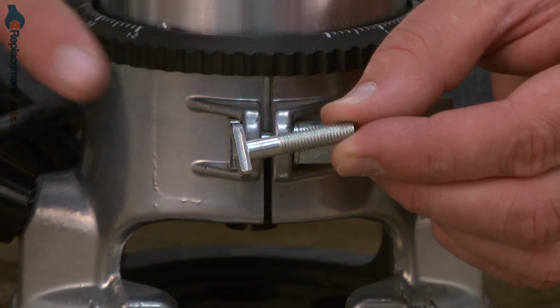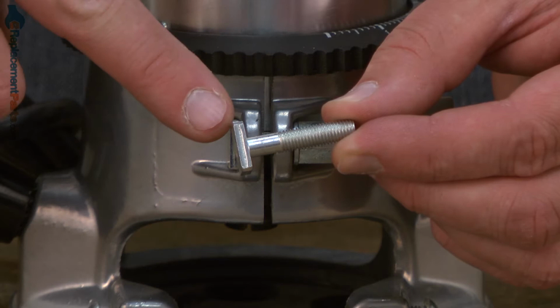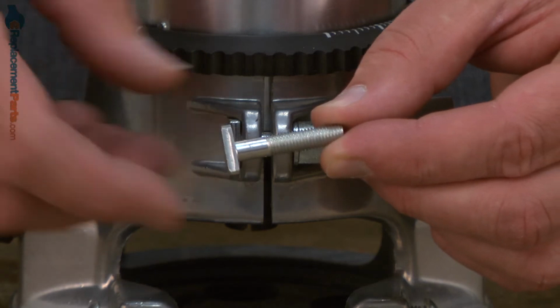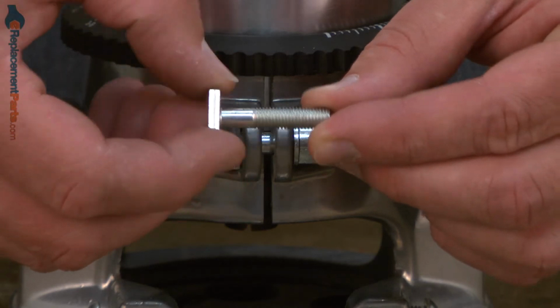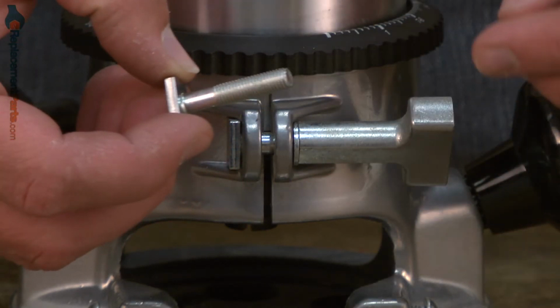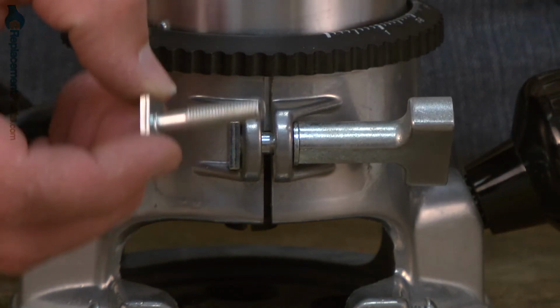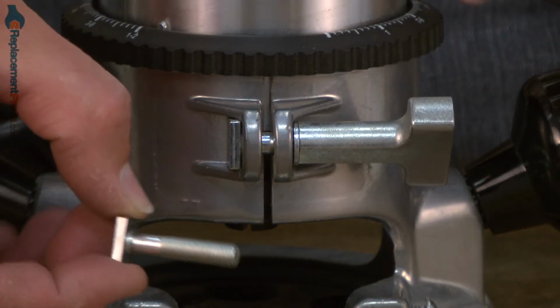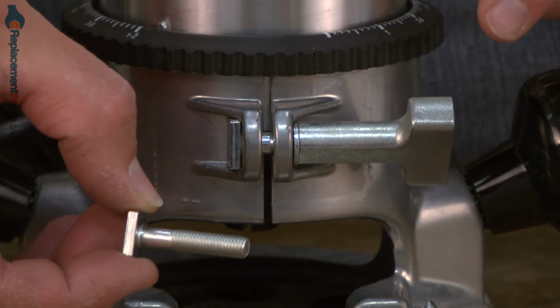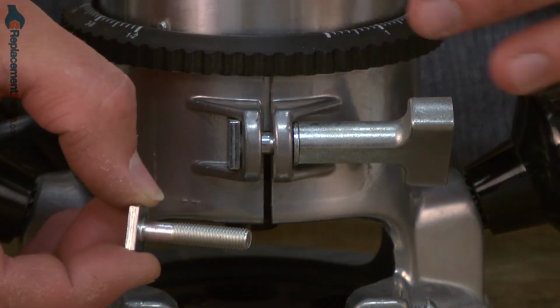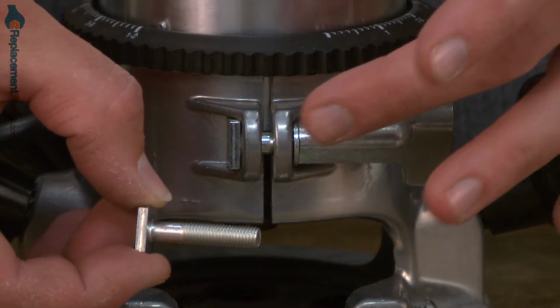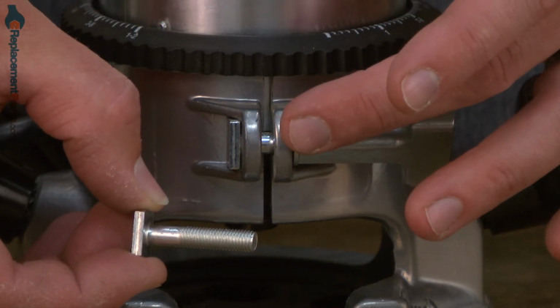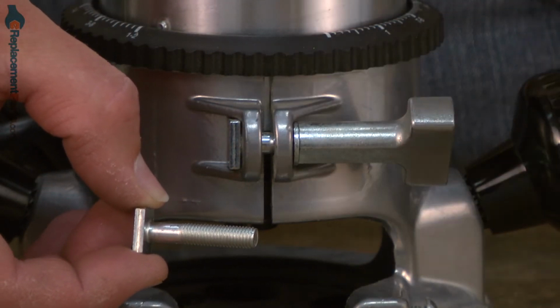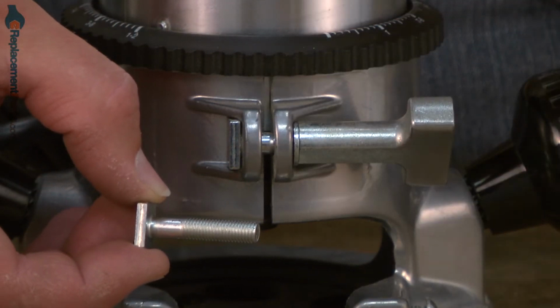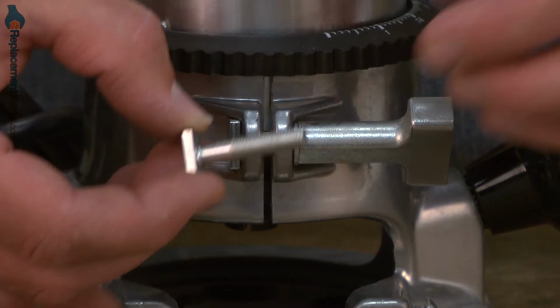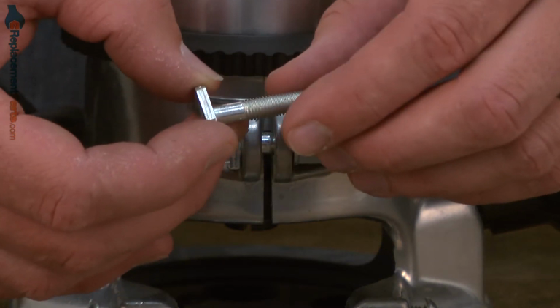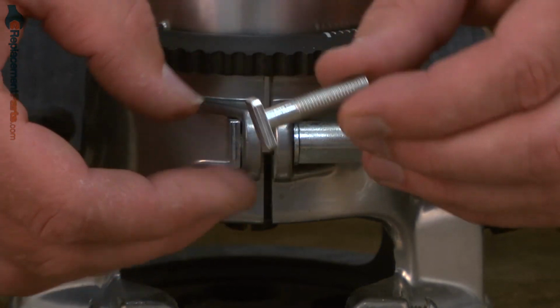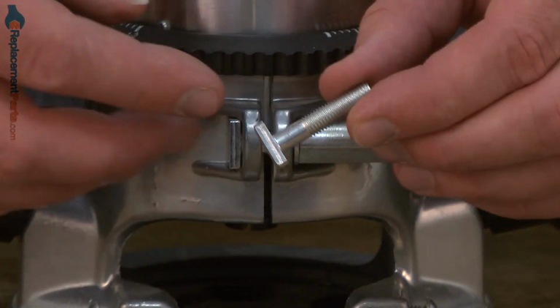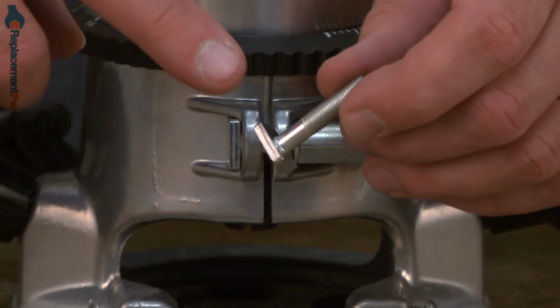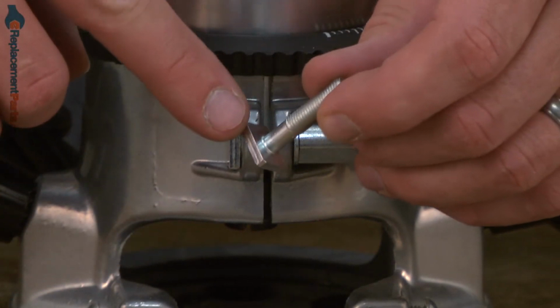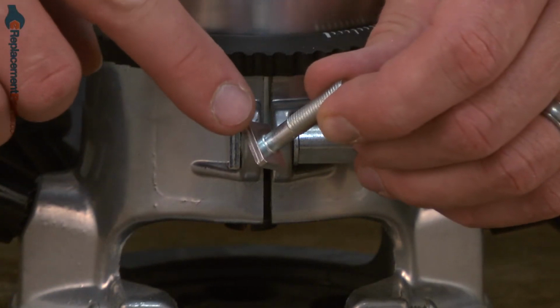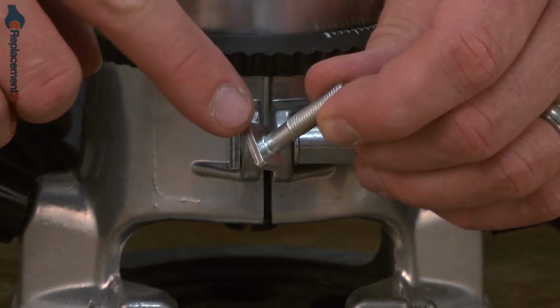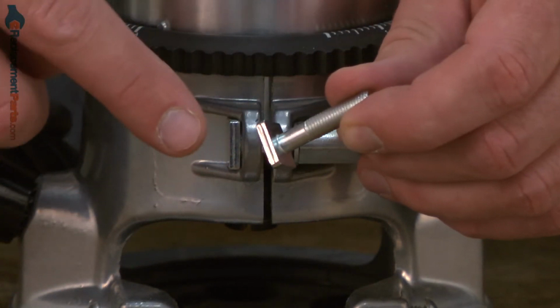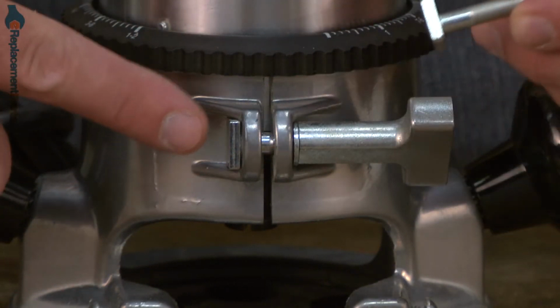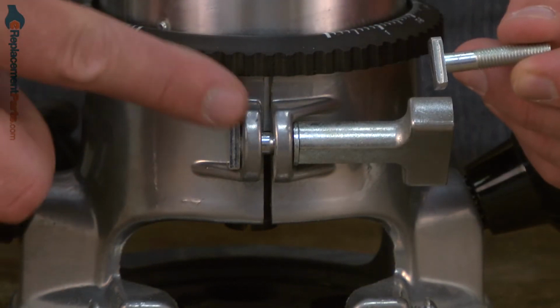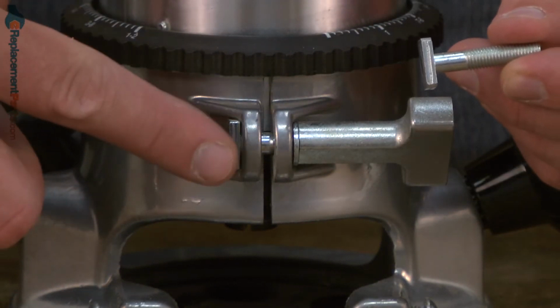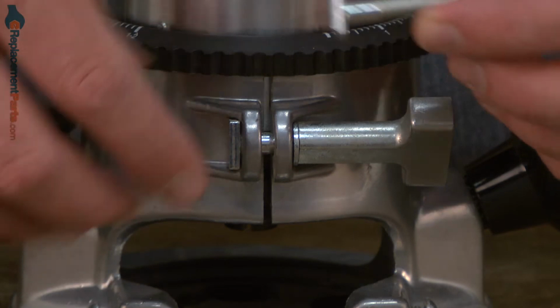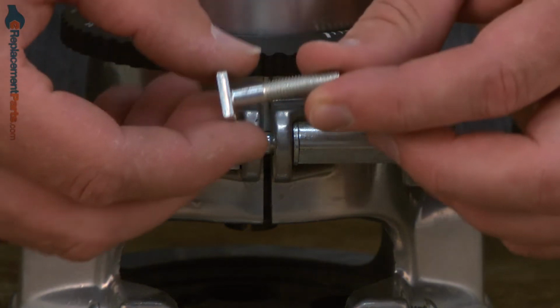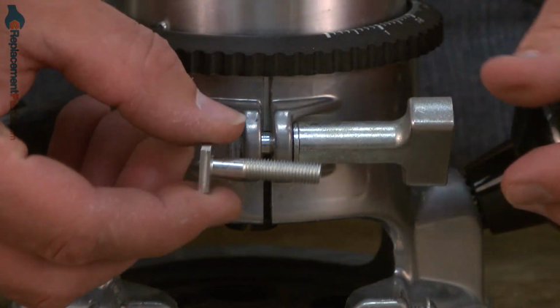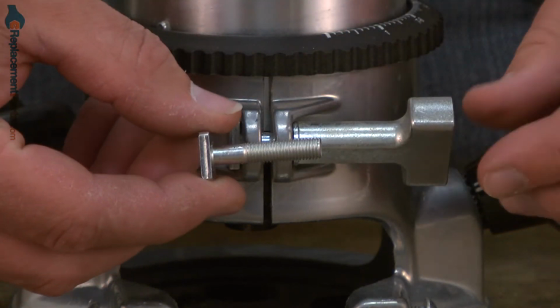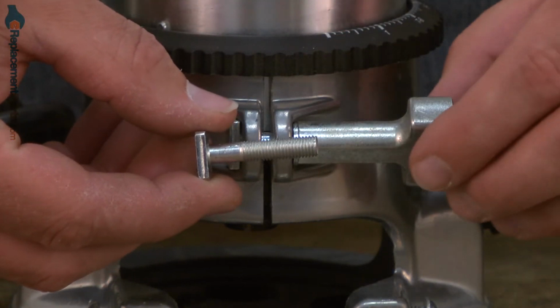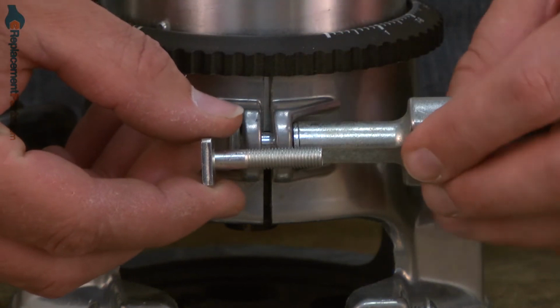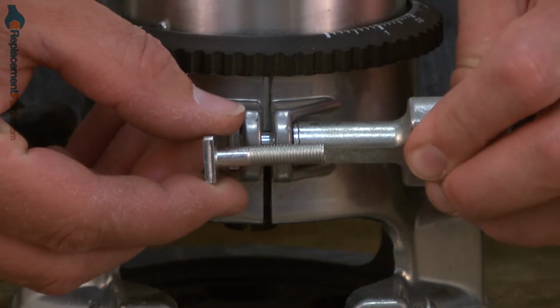The base lock screw is a special screw designed specifically to secure the router's base to the motor. What makes it special is the head on the screw — it fits exactly into the base so that the screw can't rotate as you tighten the knob.